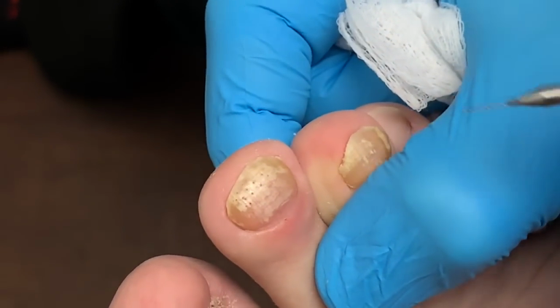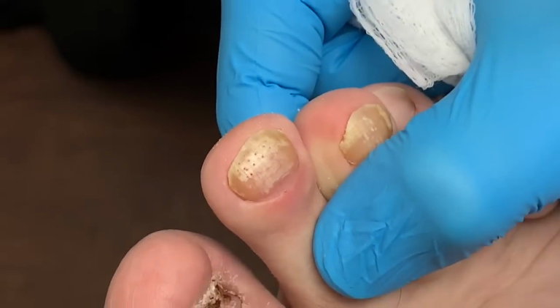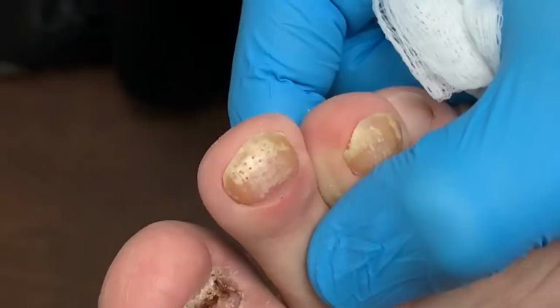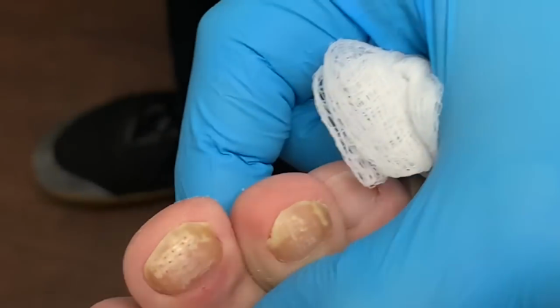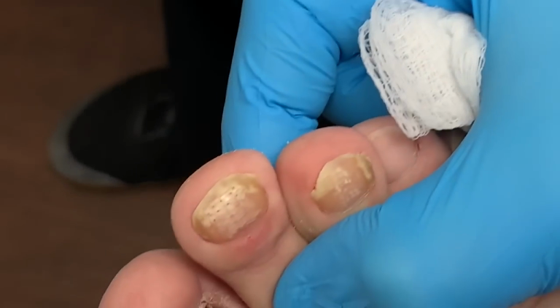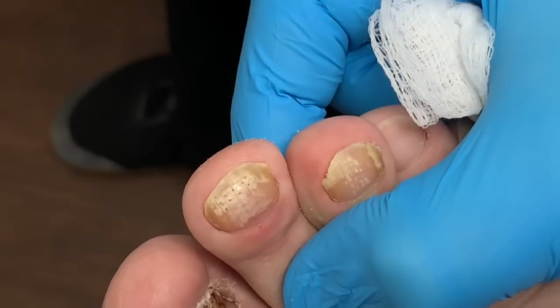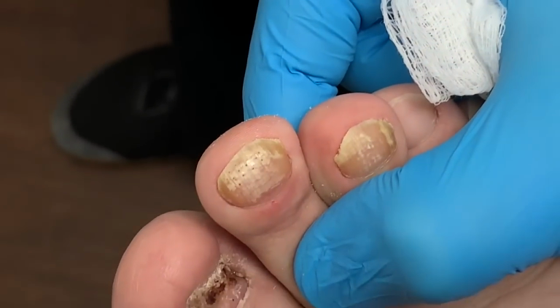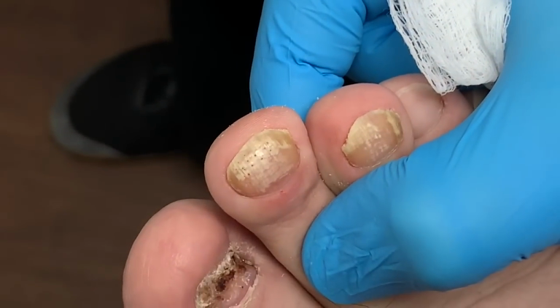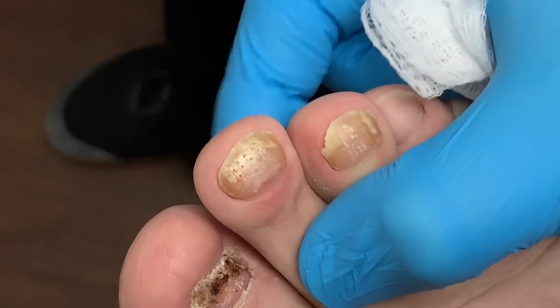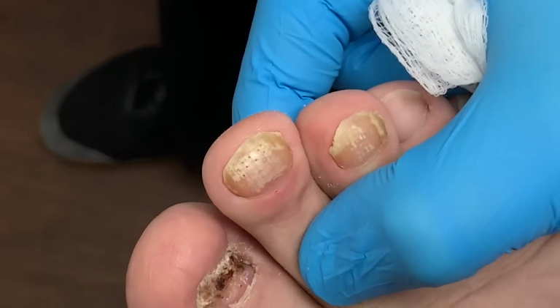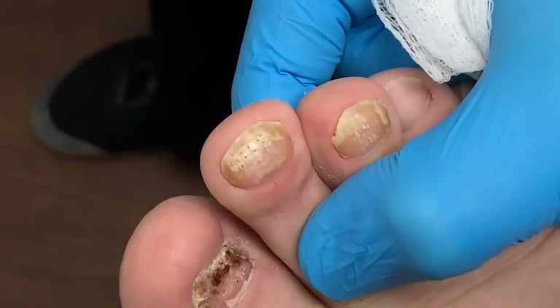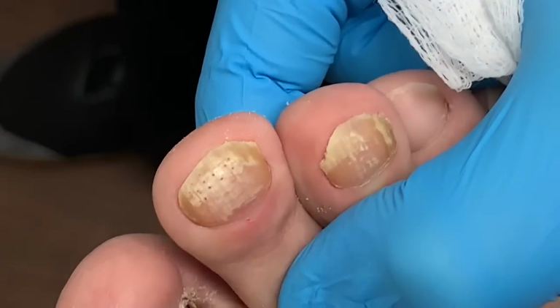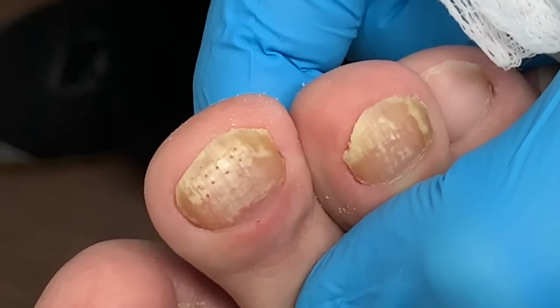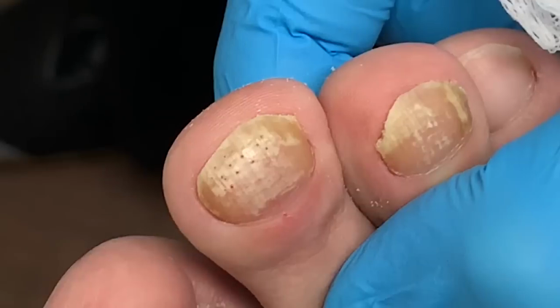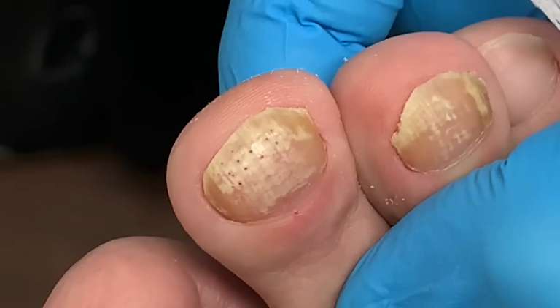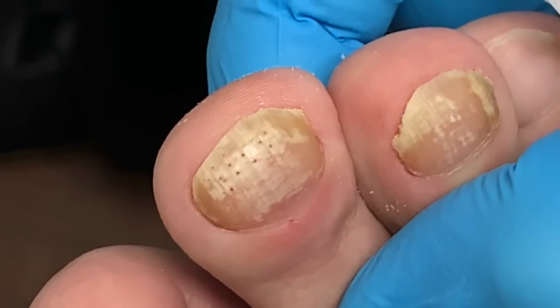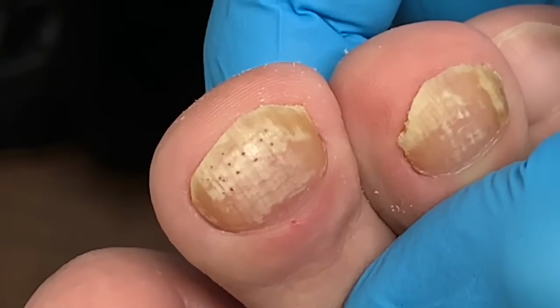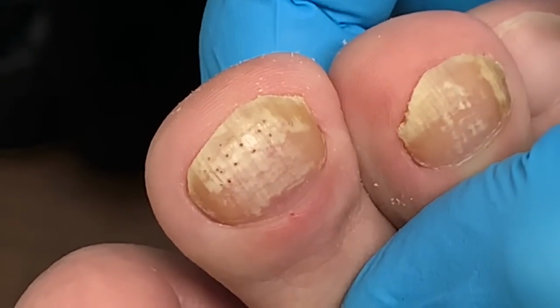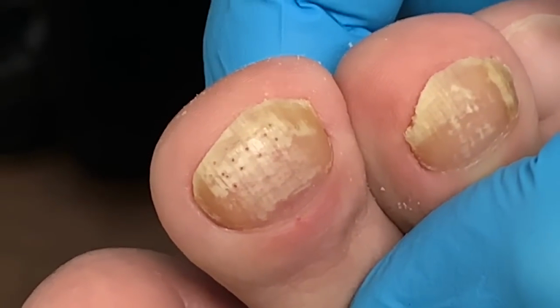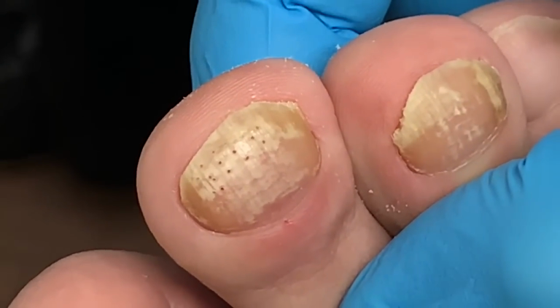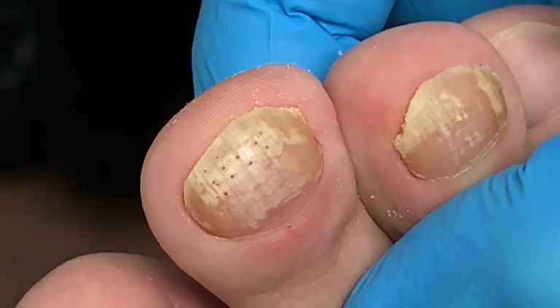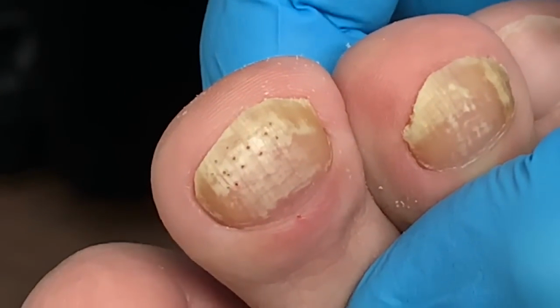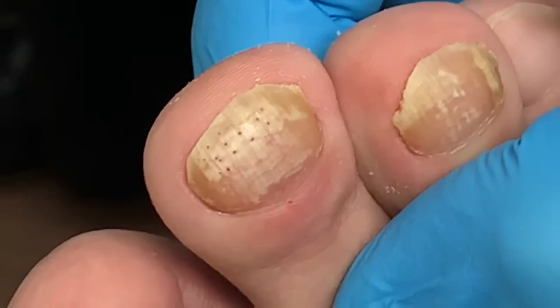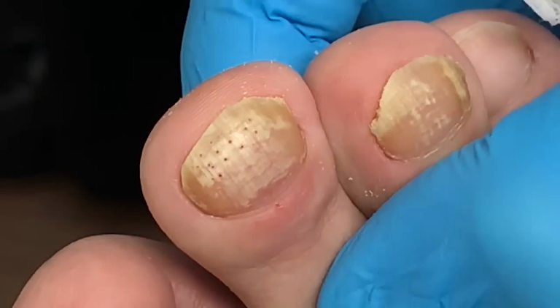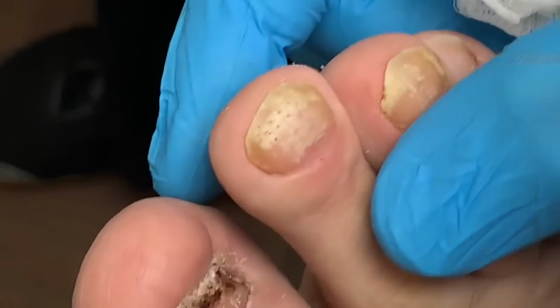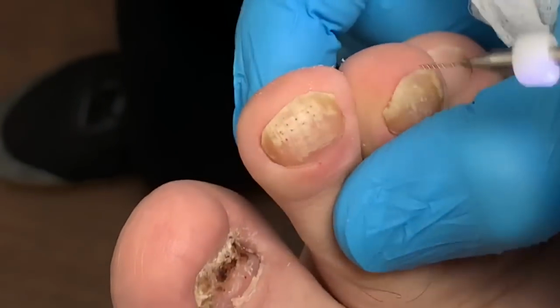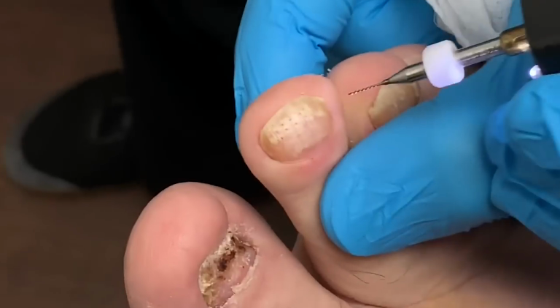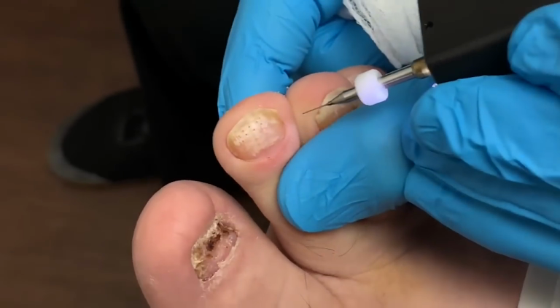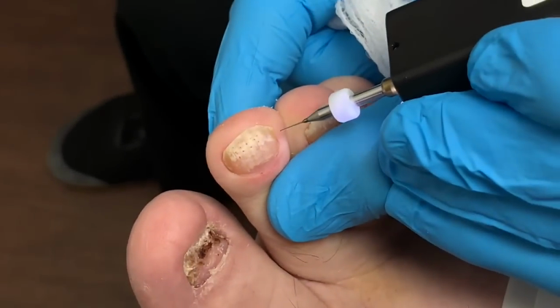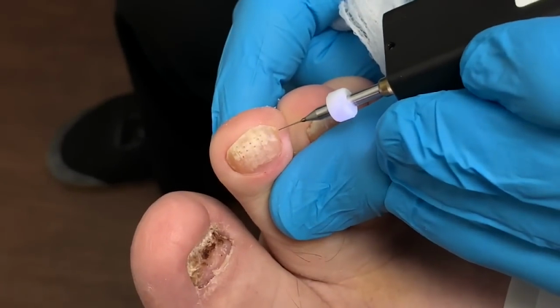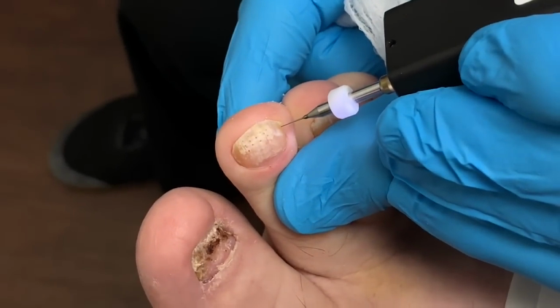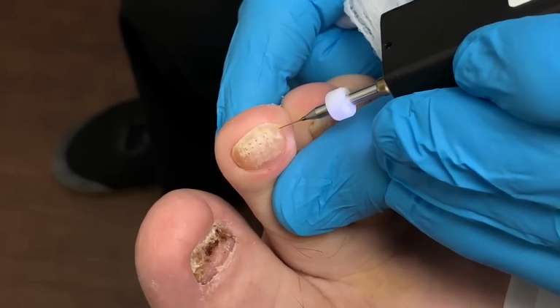Do we have a good visual there? Get closer, give it a zoom — look at all those little holes. That's the purpose. We can maybe do a couple more right here, carefully.